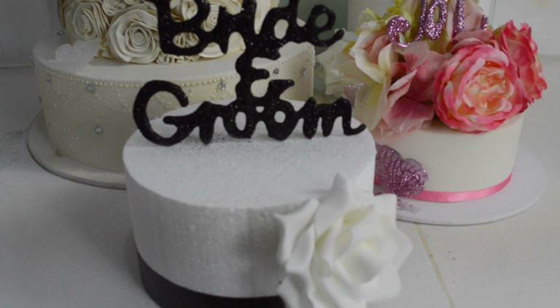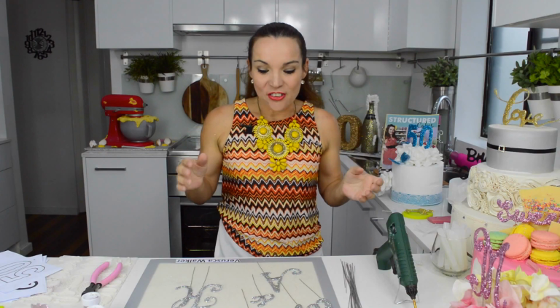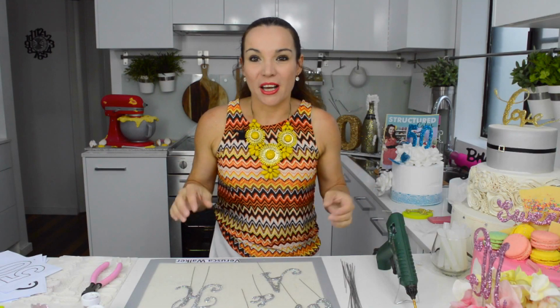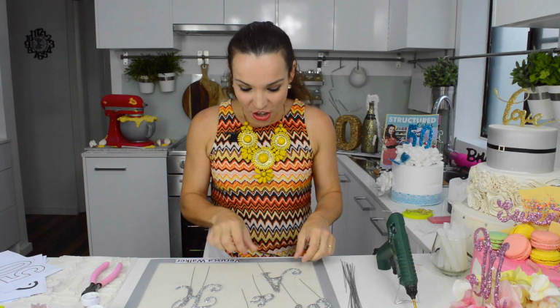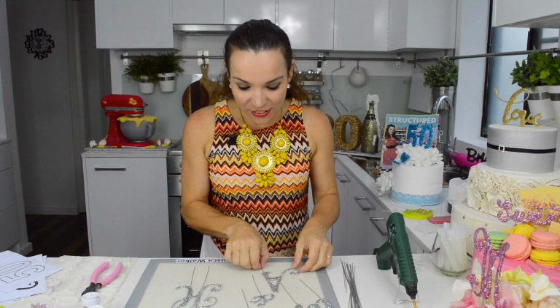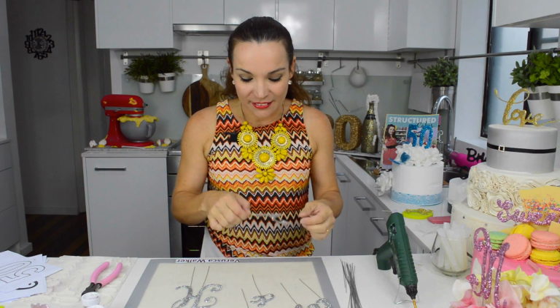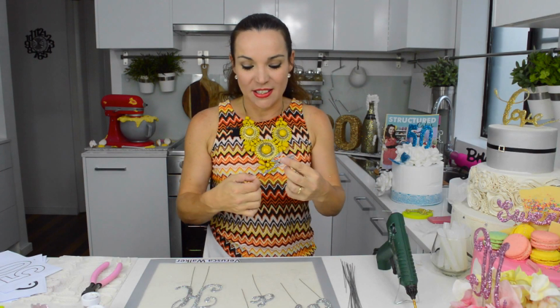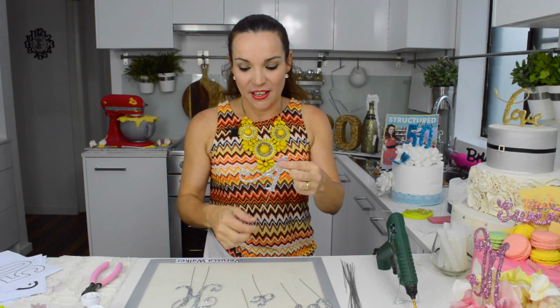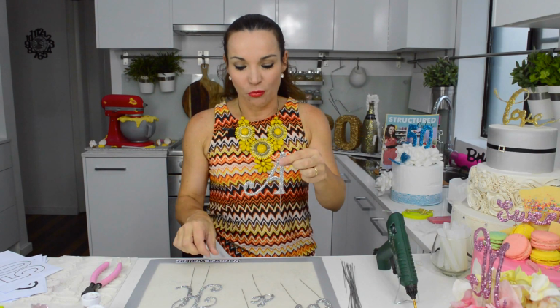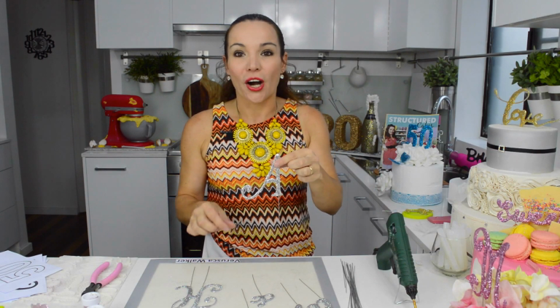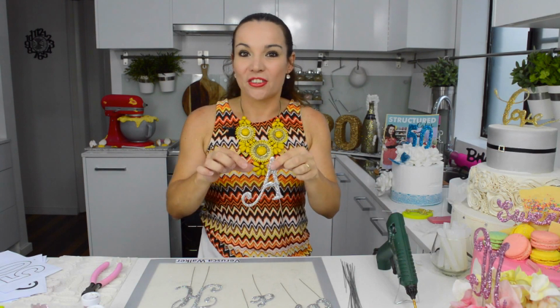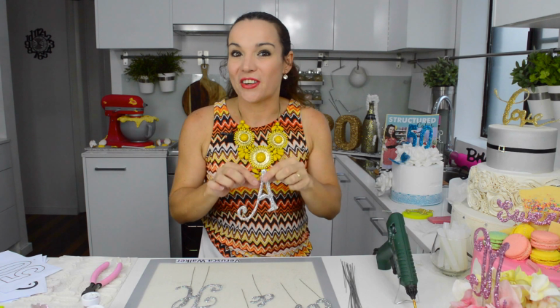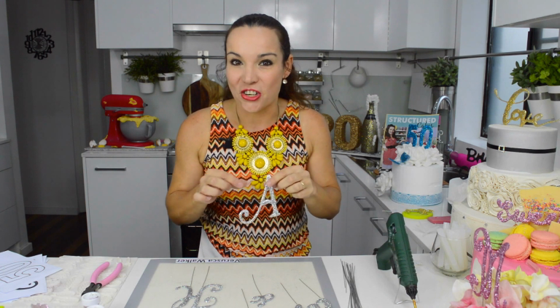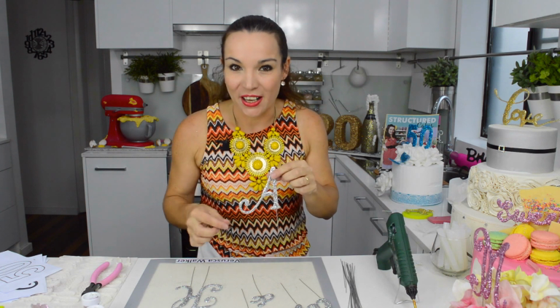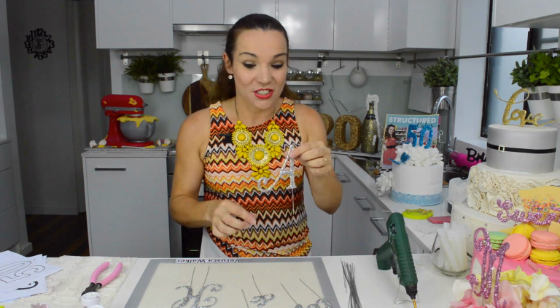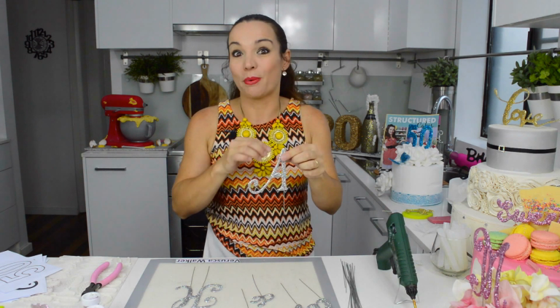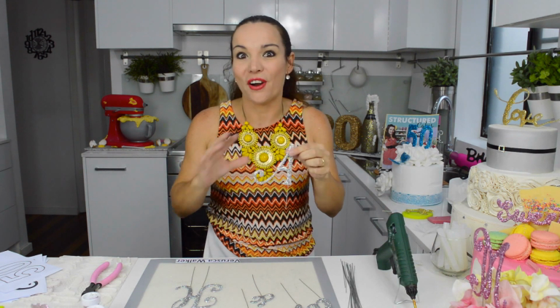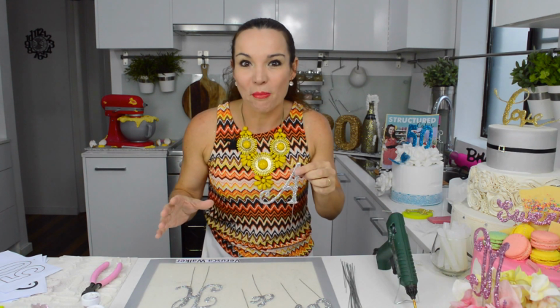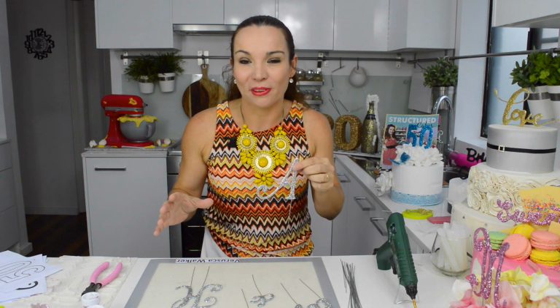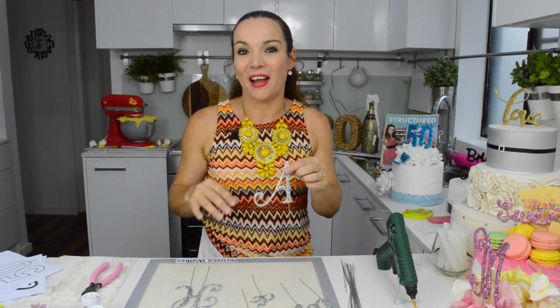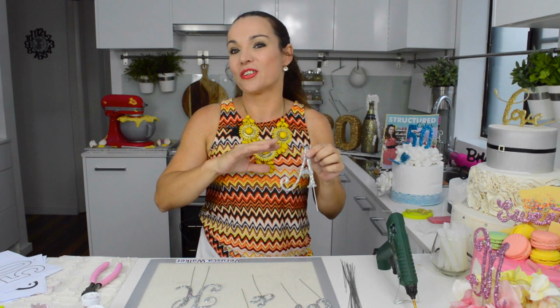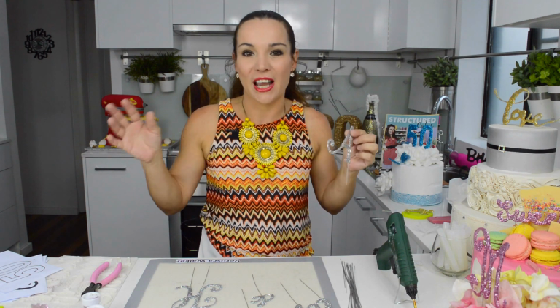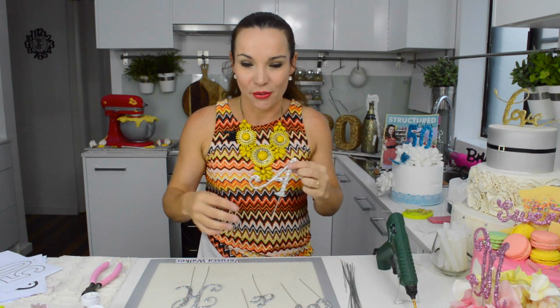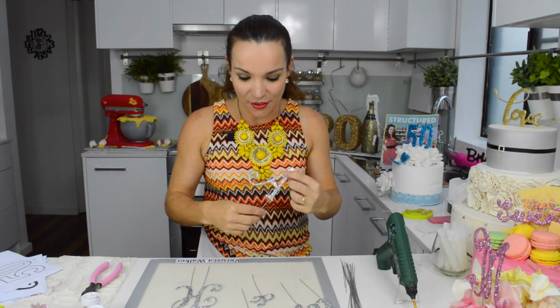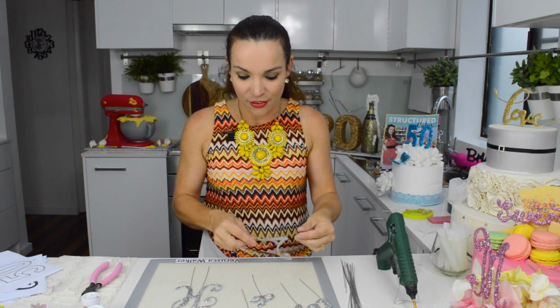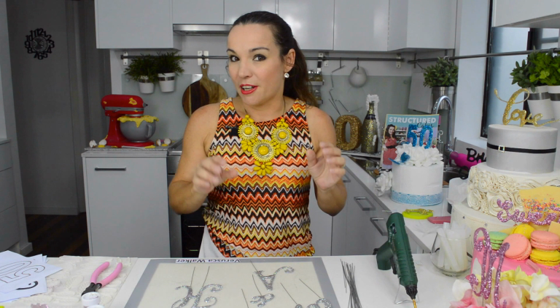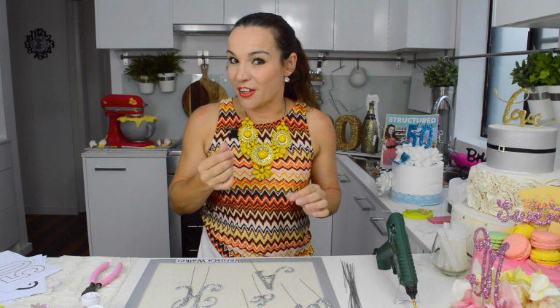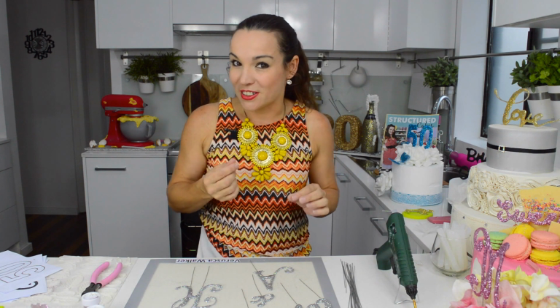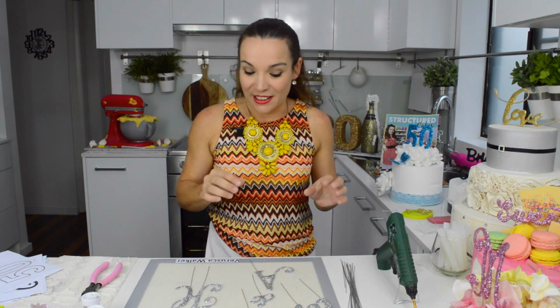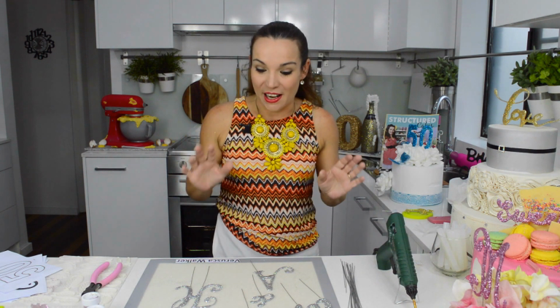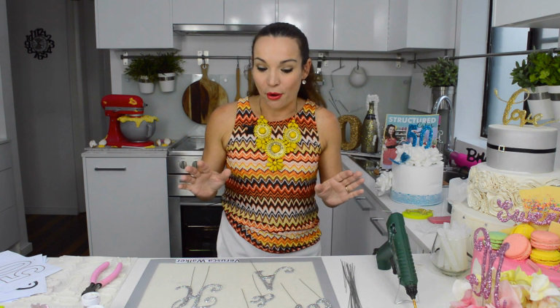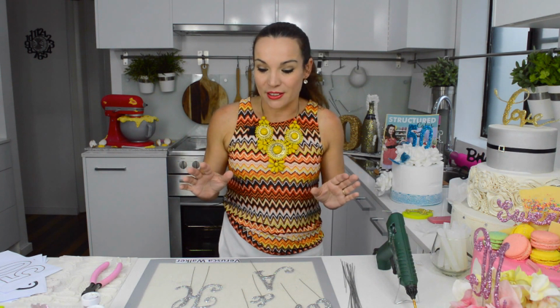How to make your own letters and words to decorate your cake. This has been very popular now — you see them everywhere around, but they're very costly, they have a price.